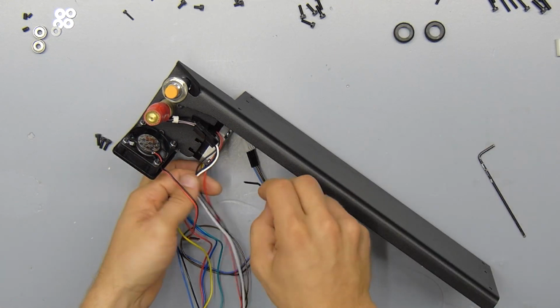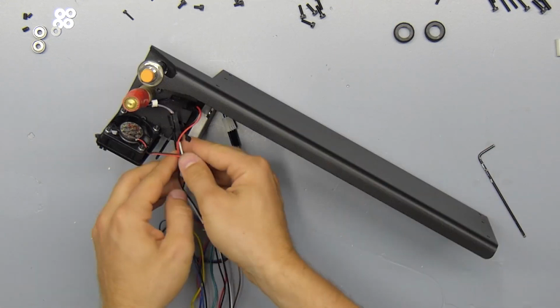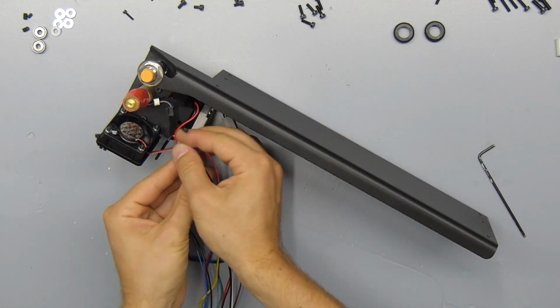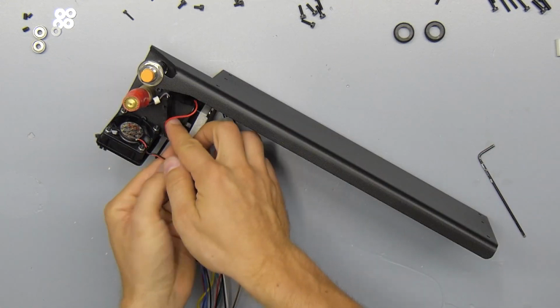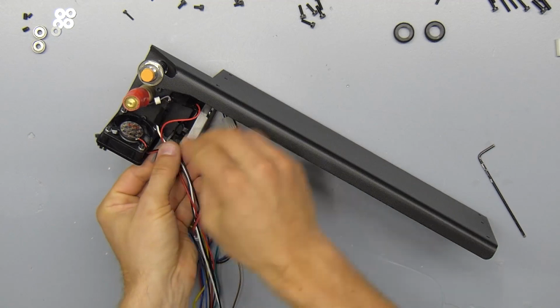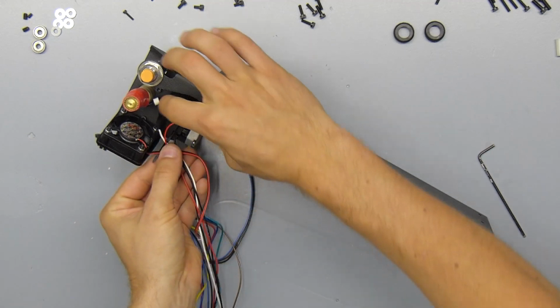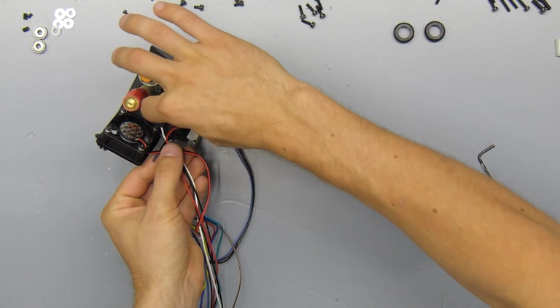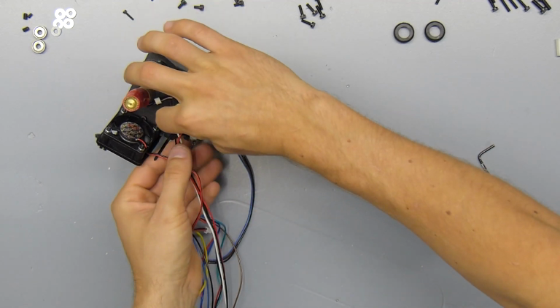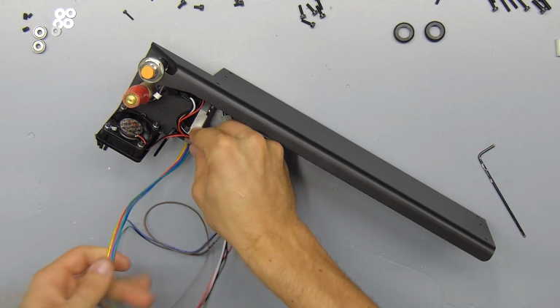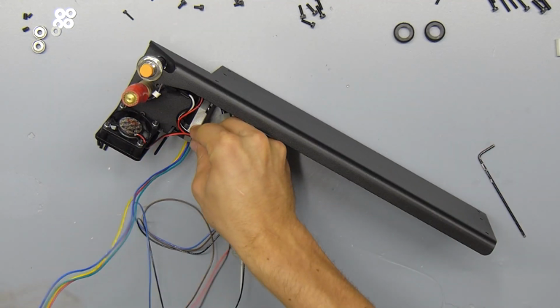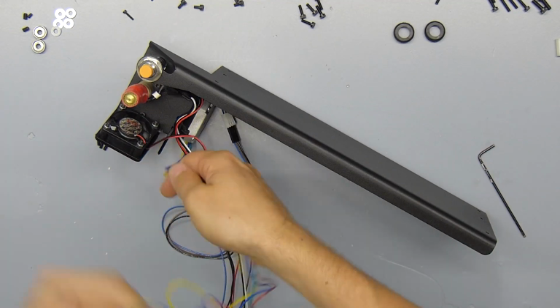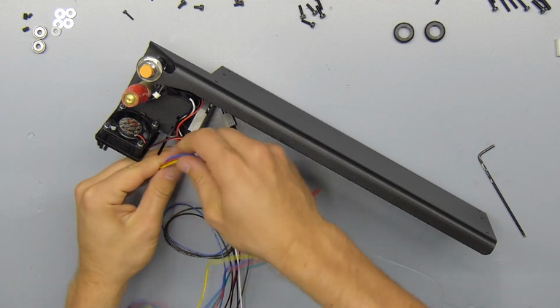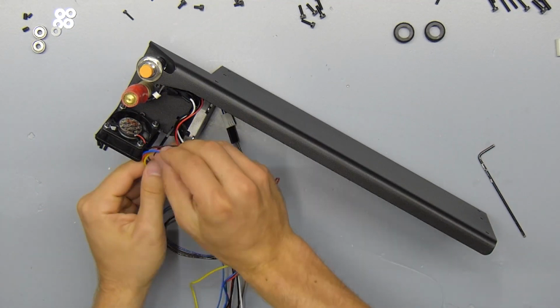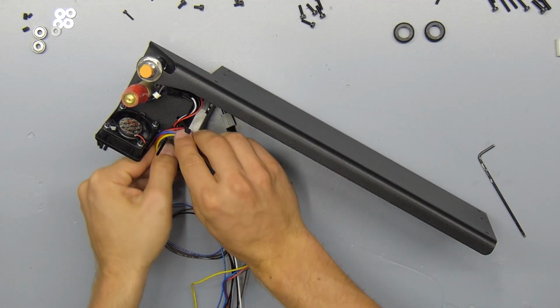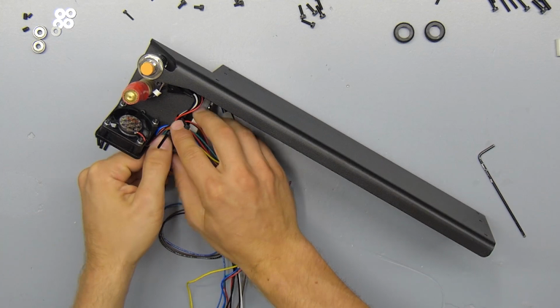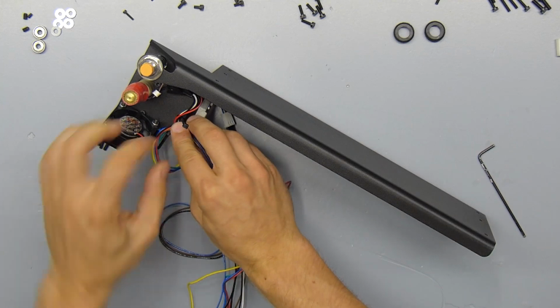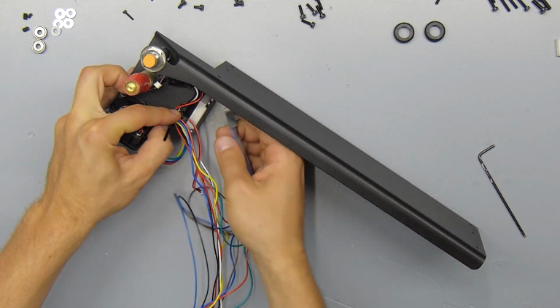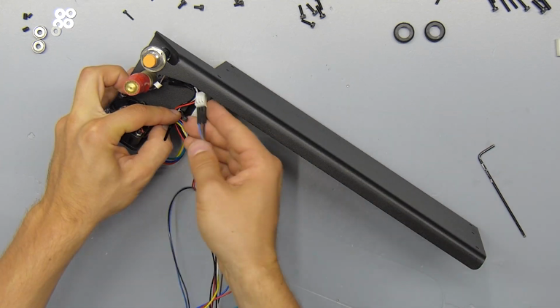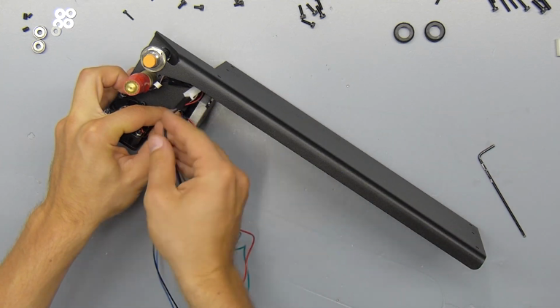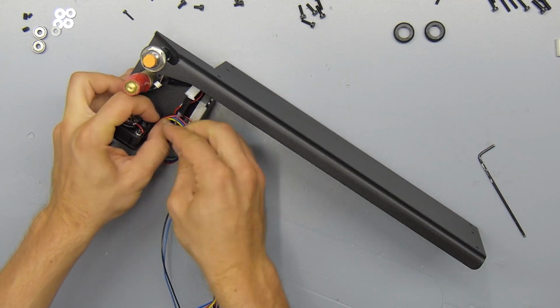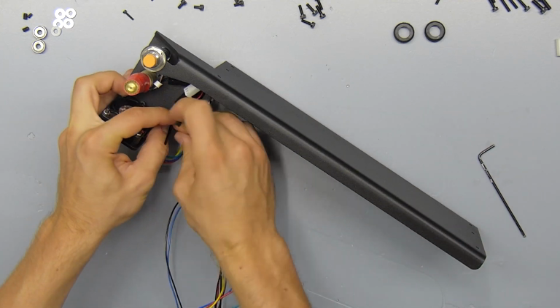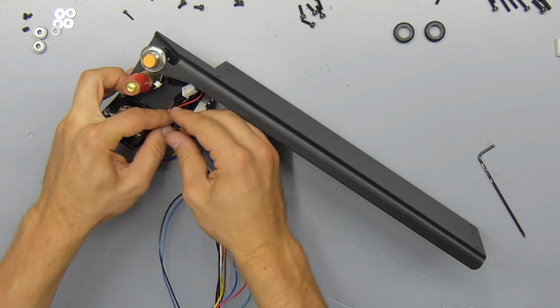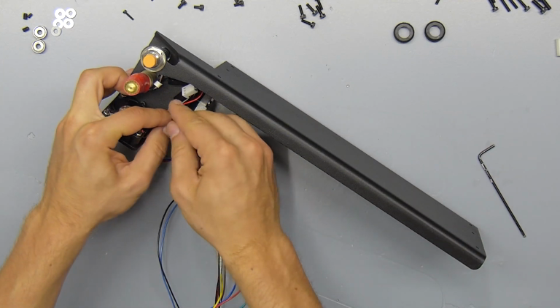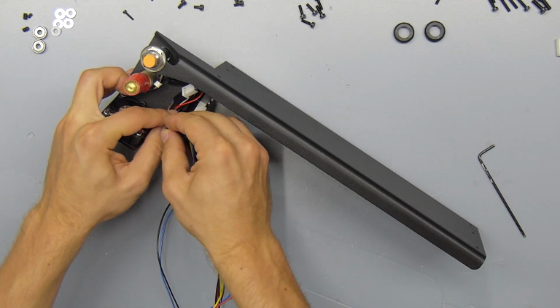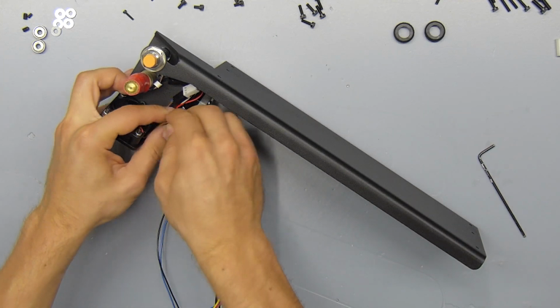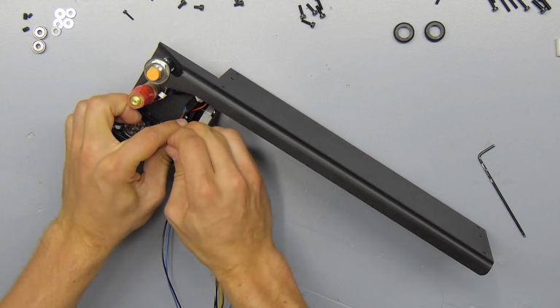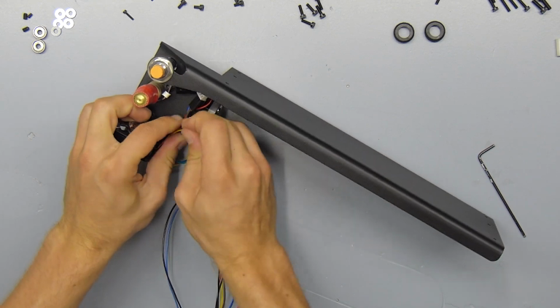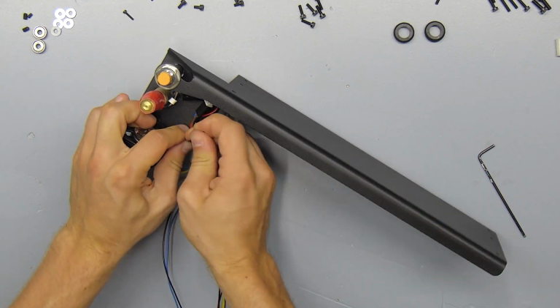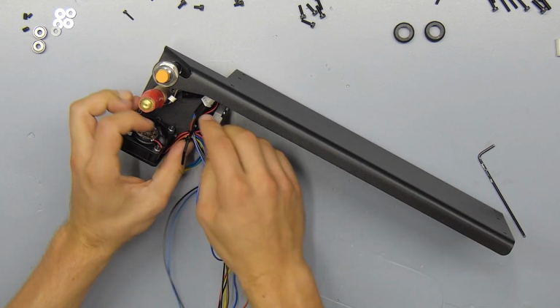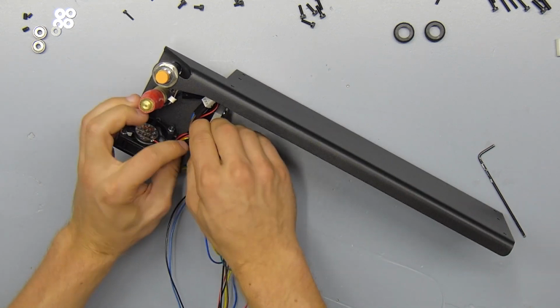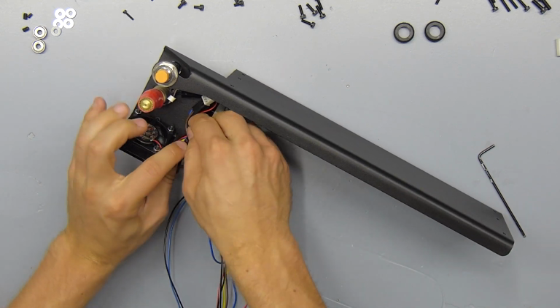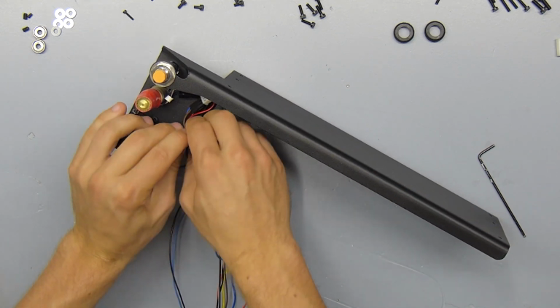We're going to use the mounting spot right below the motor to insert a zip tie, then lead all the cables in a small loop, and then zip tie everything down. This also provides a strain relief for the extension cable of the z-probe.